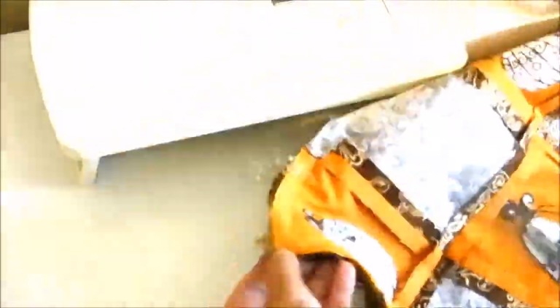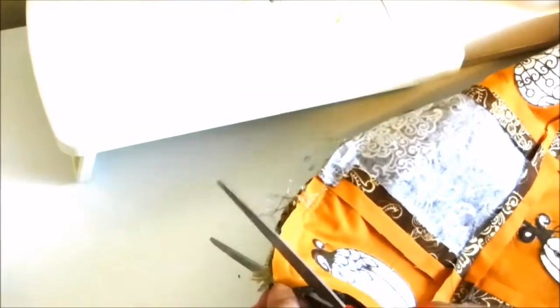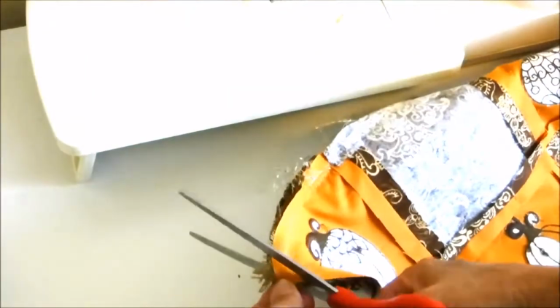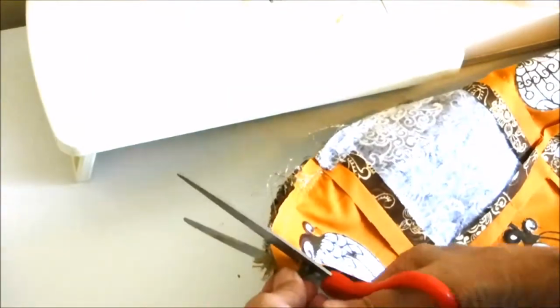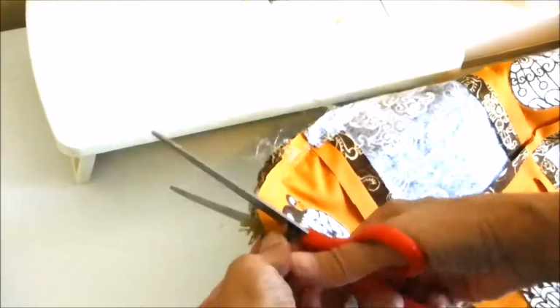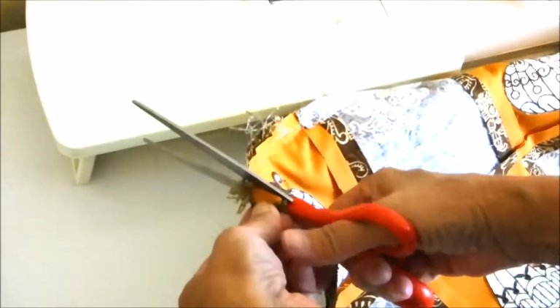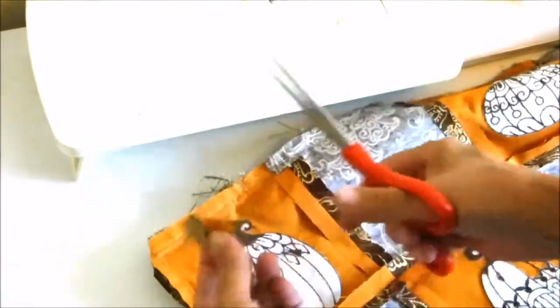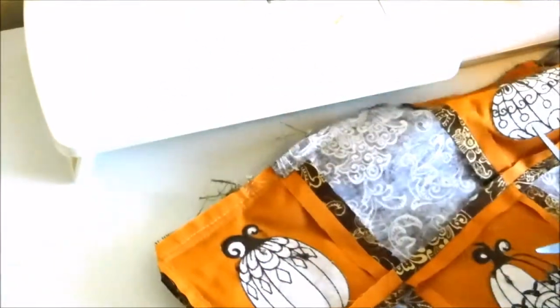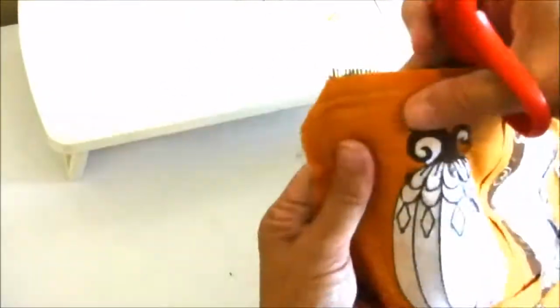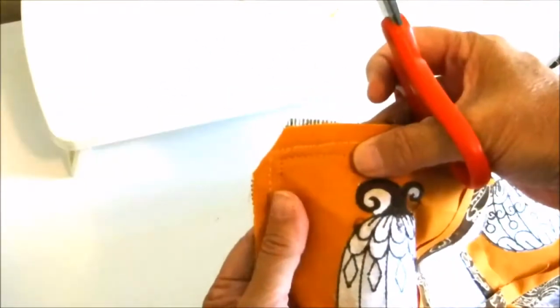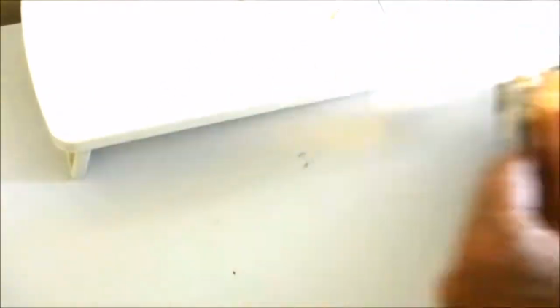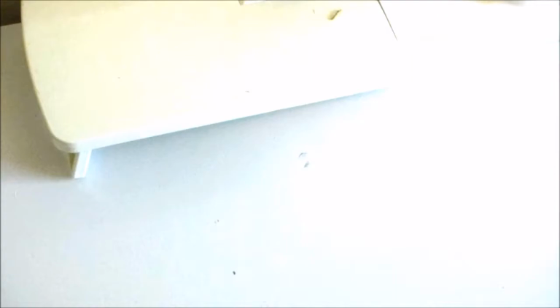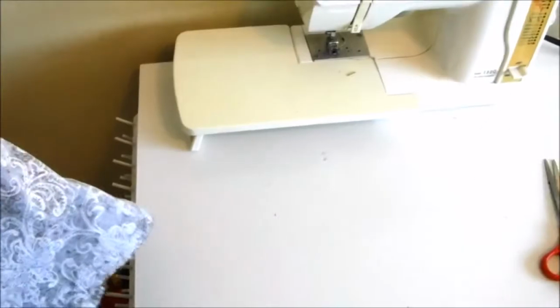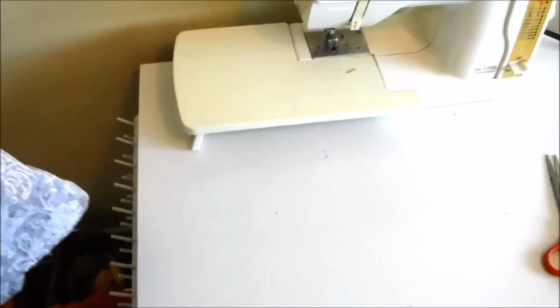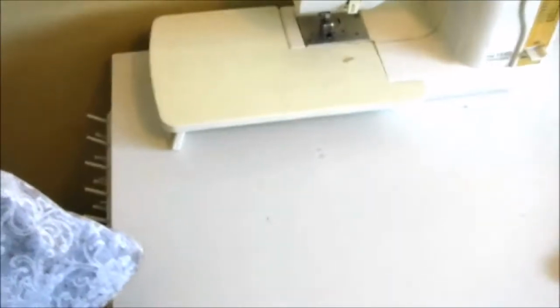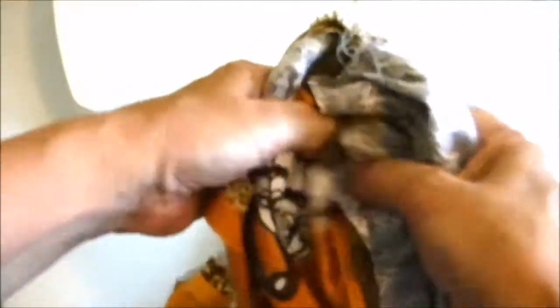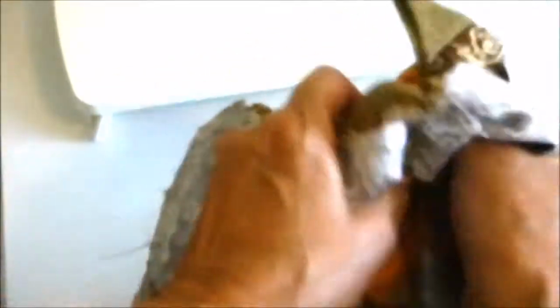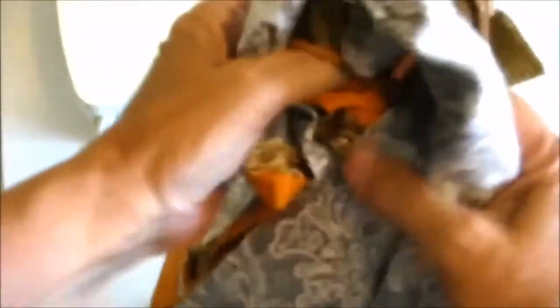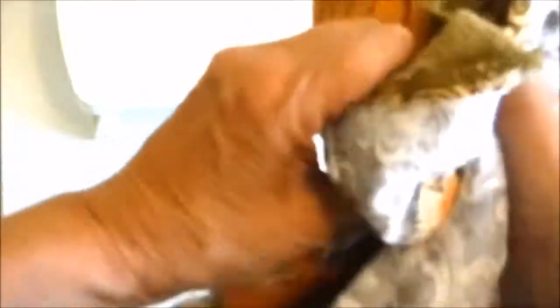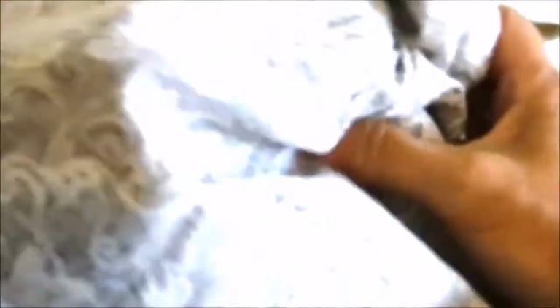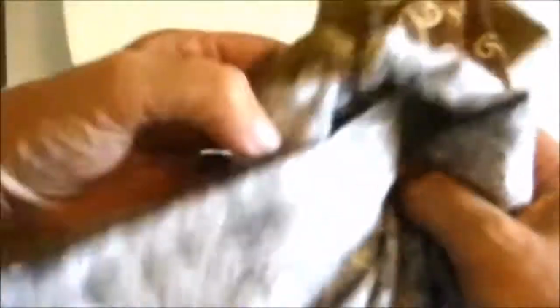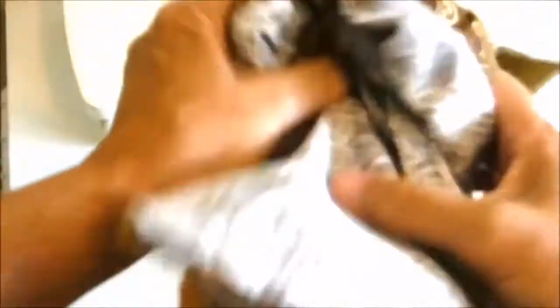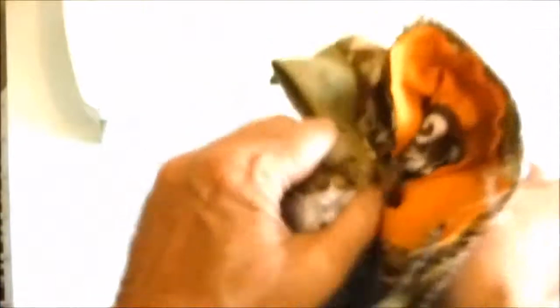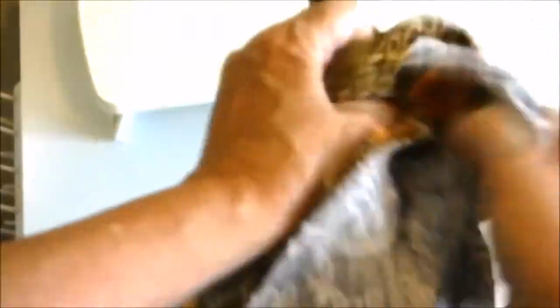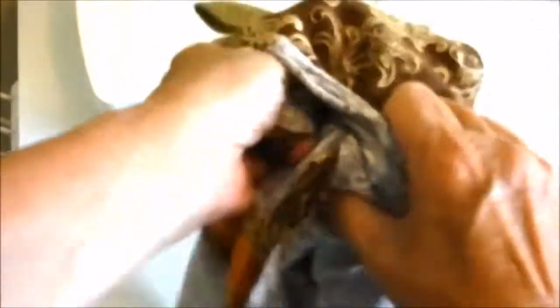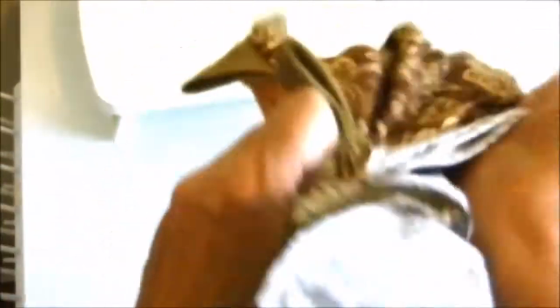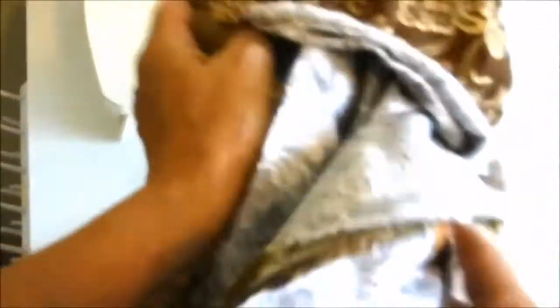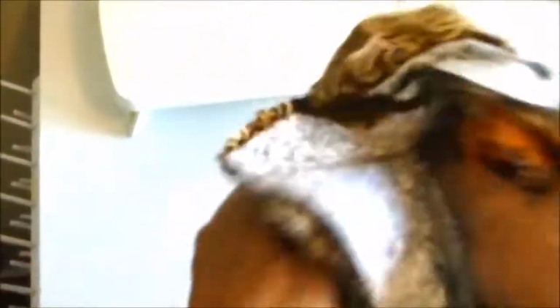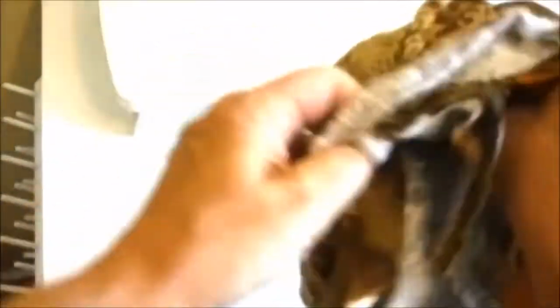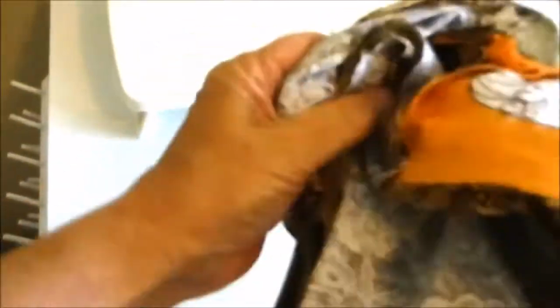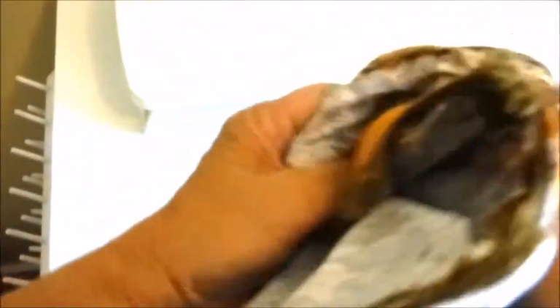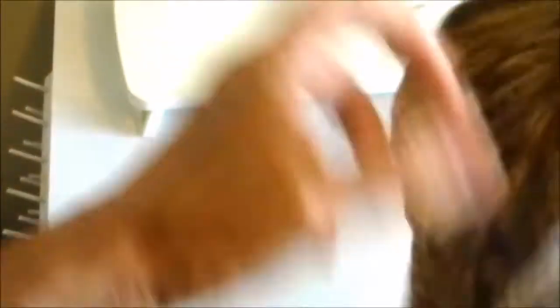Before you turn the piece right side out, trim off the corners. Make sure you don't cut through your seam though. After you trim the corners, turn the piece right side out and press along the outer edge with a warm iron to get it to lay nice and flat.